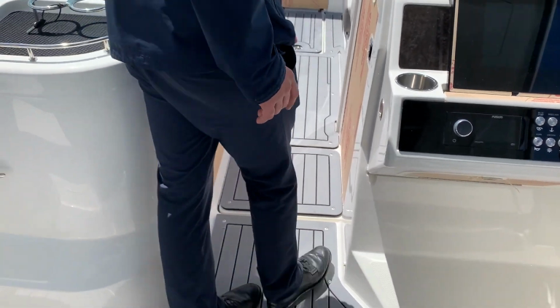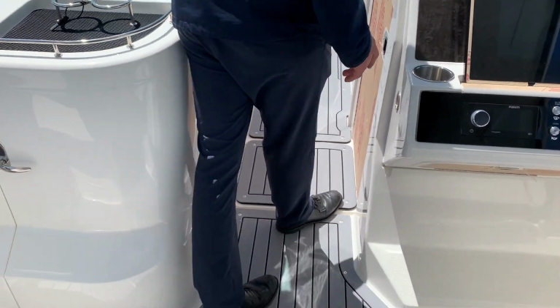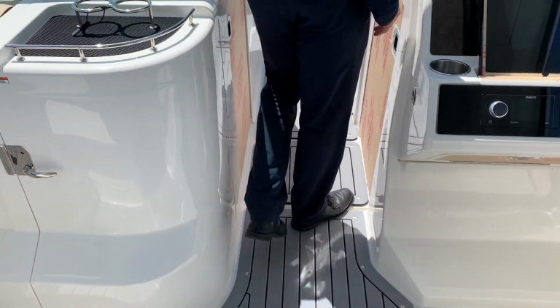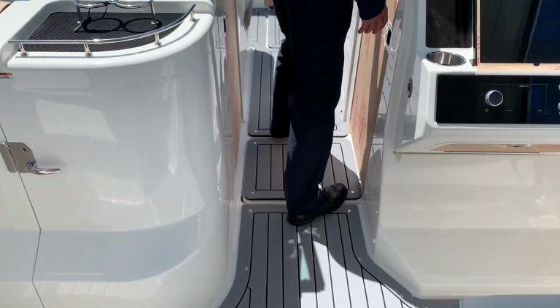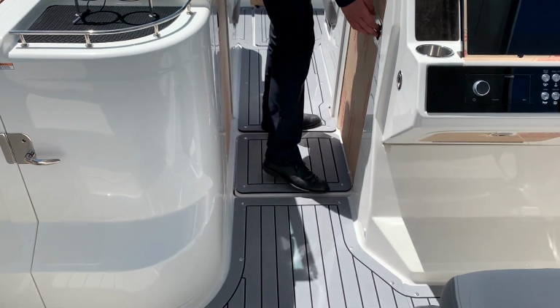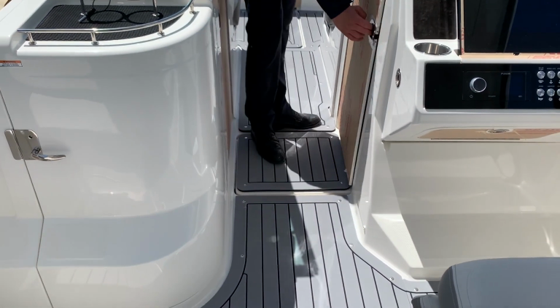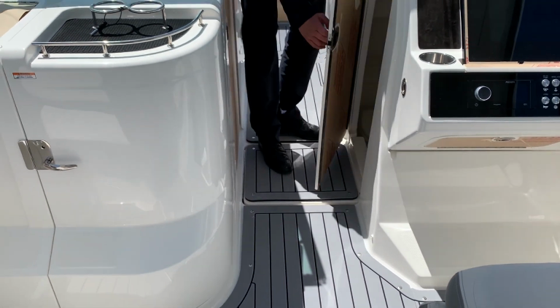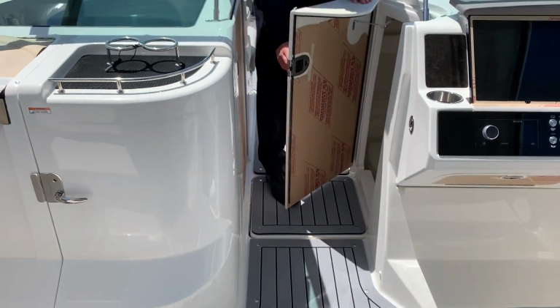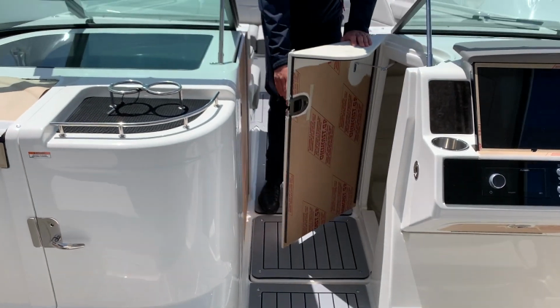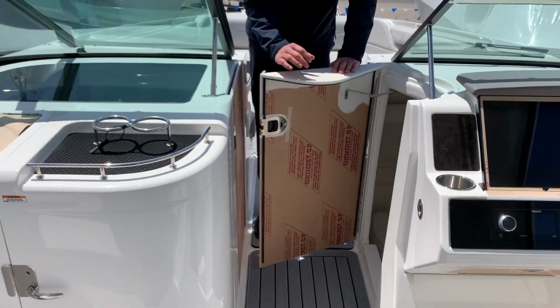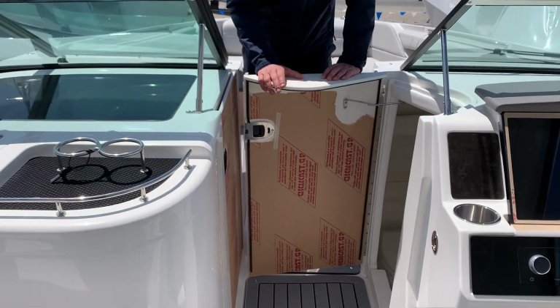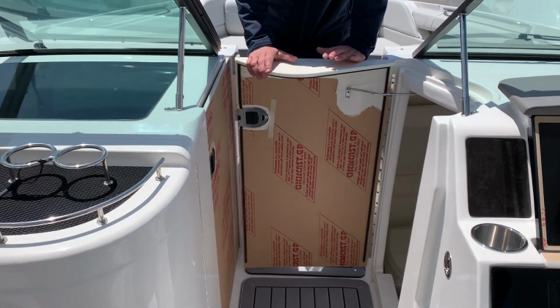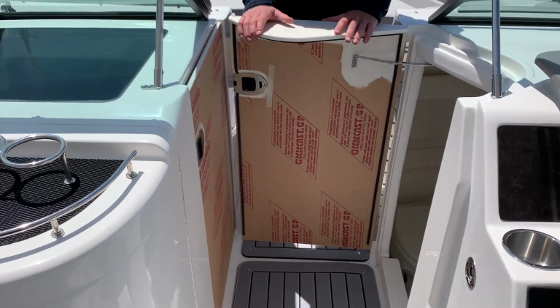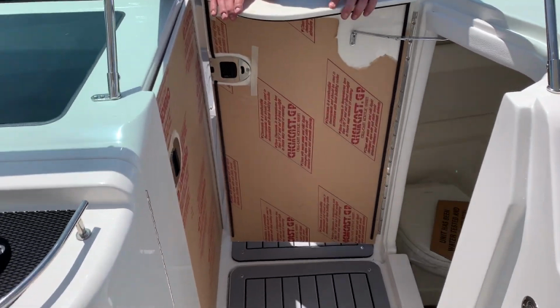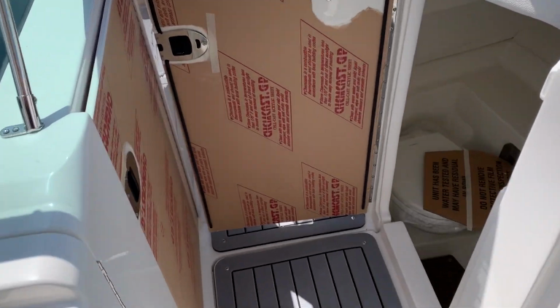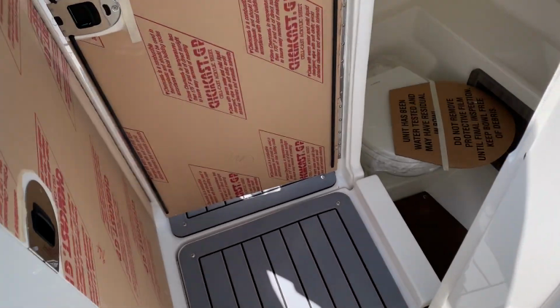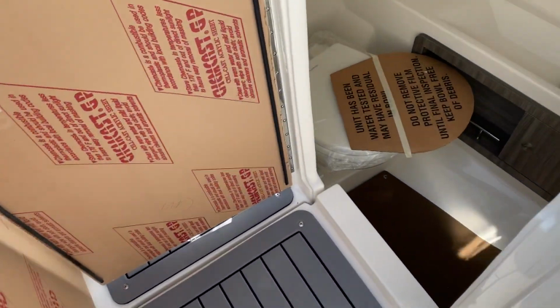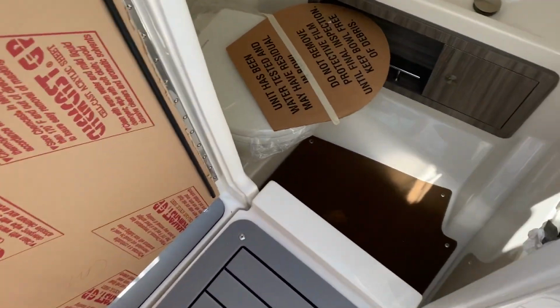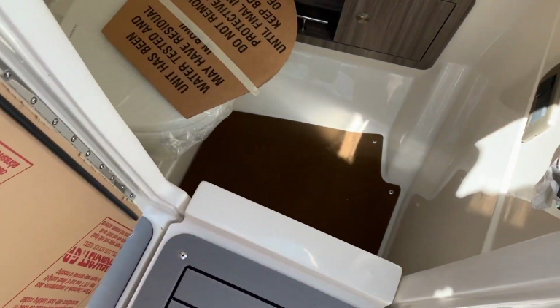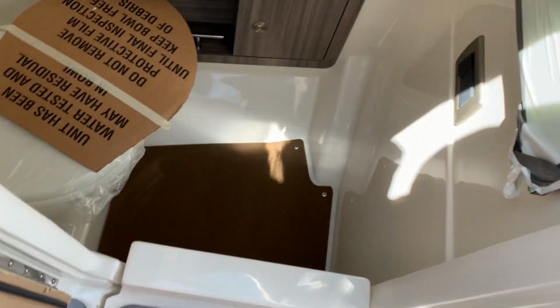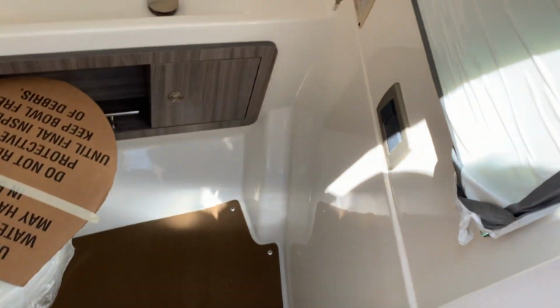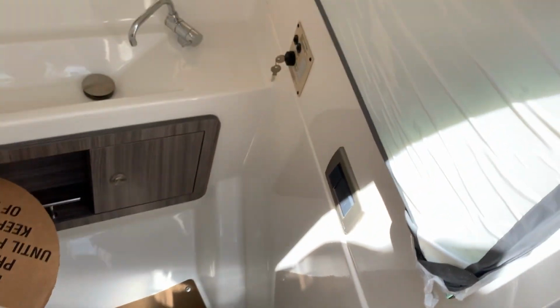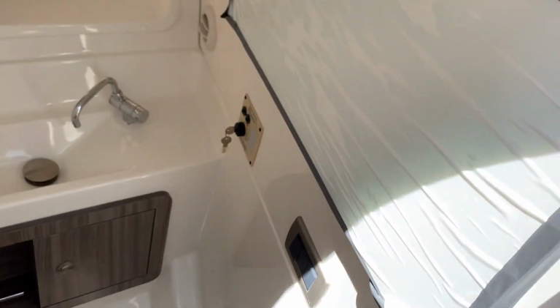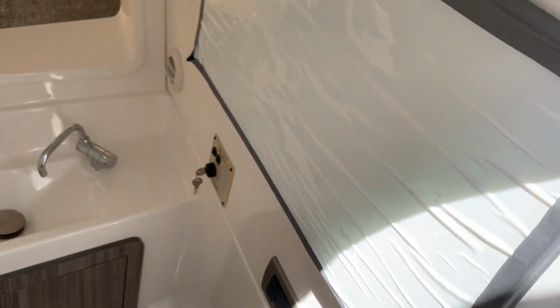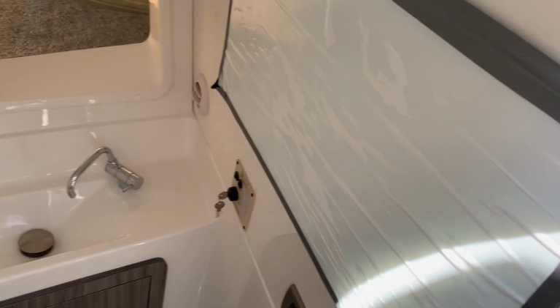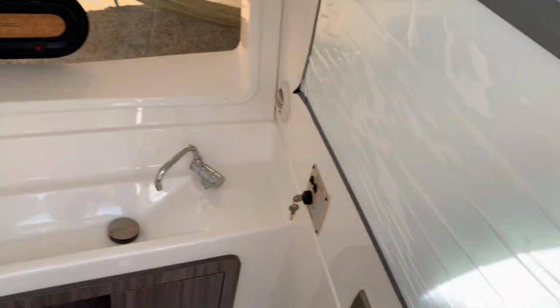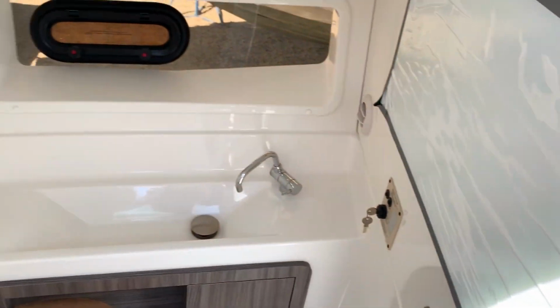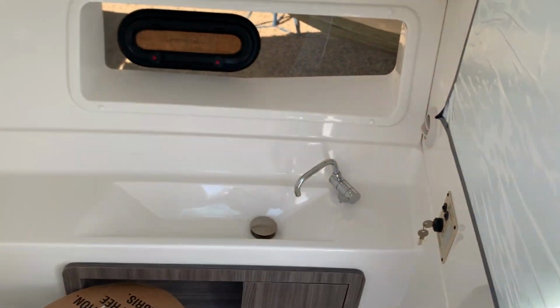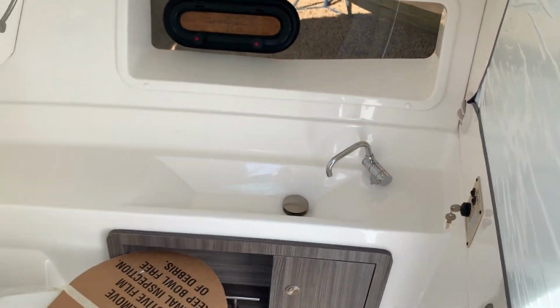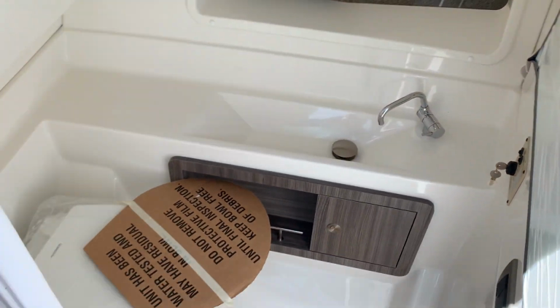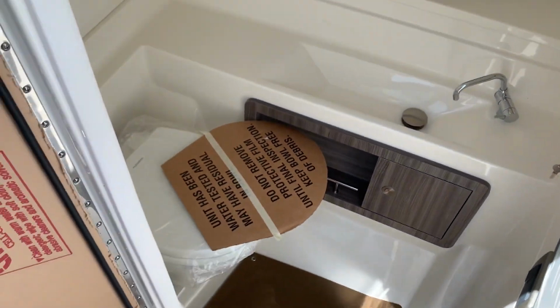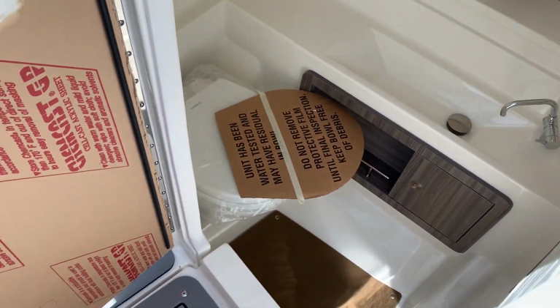Moving up towards the bow, here in the walkway — give you a look into your console on the starboard side, which has a head and freshwater sink.